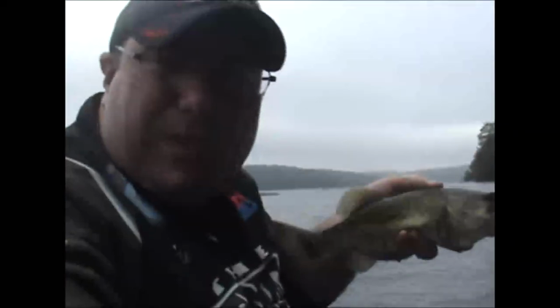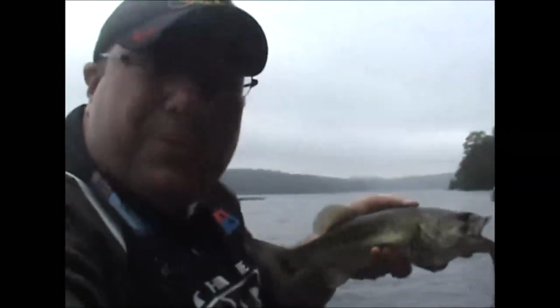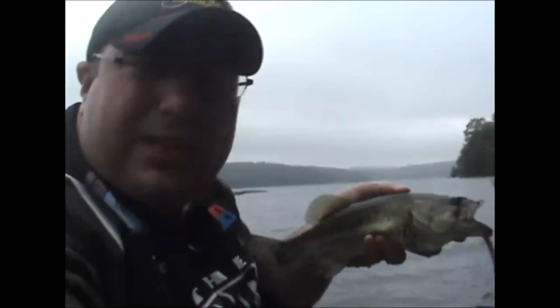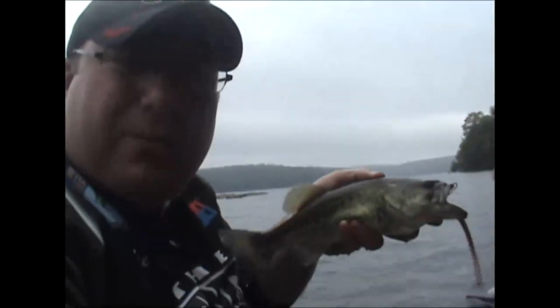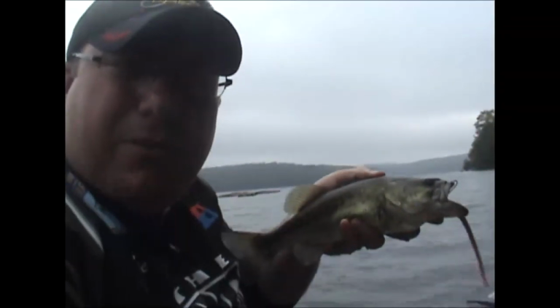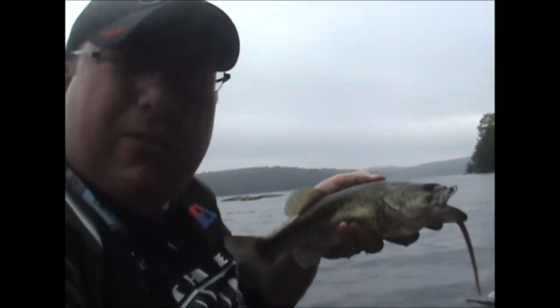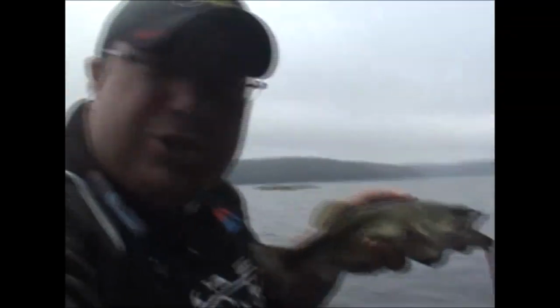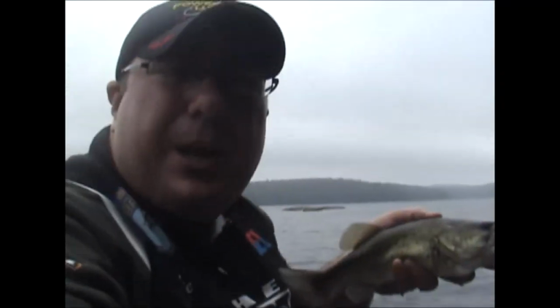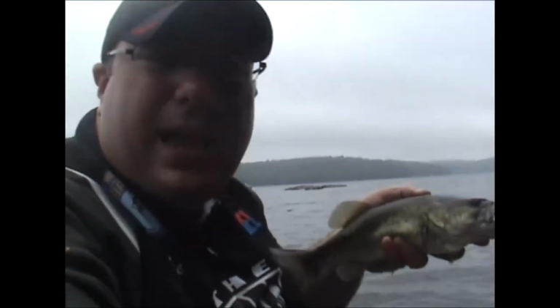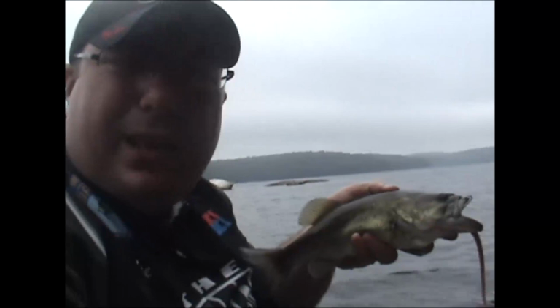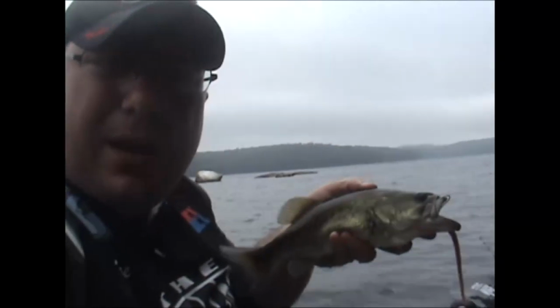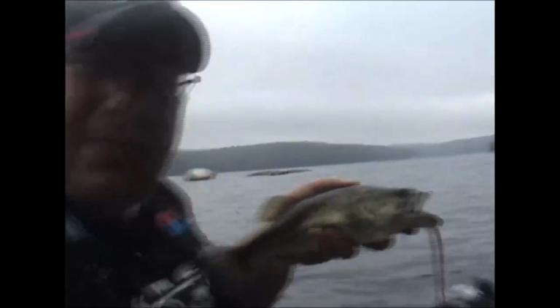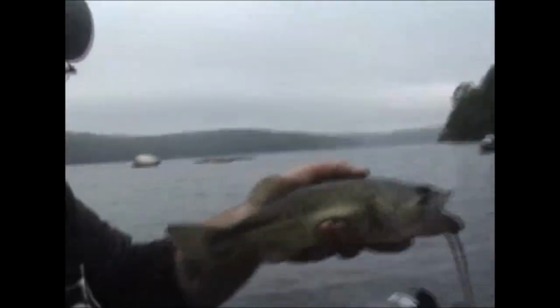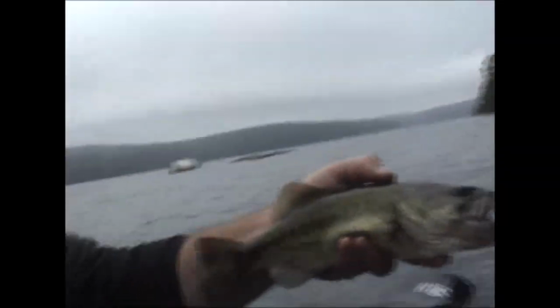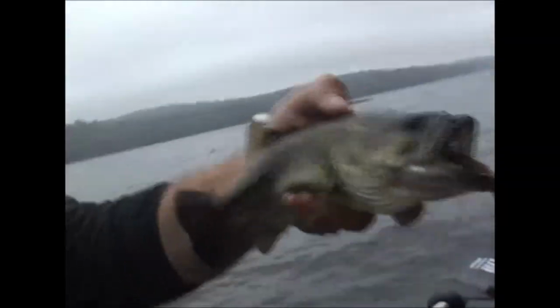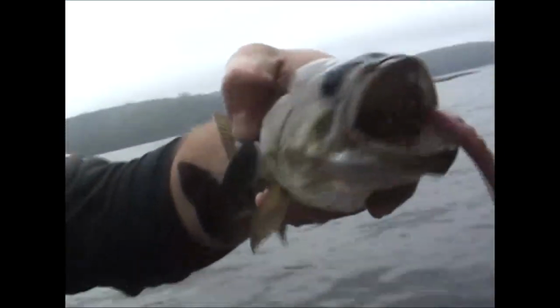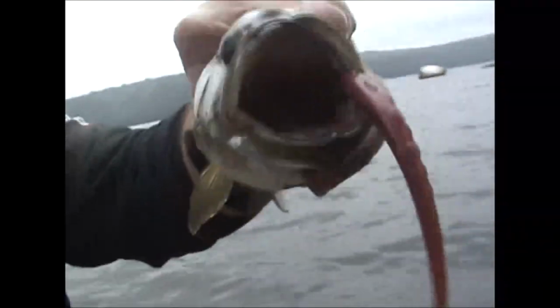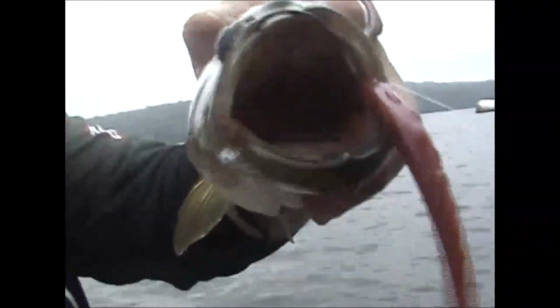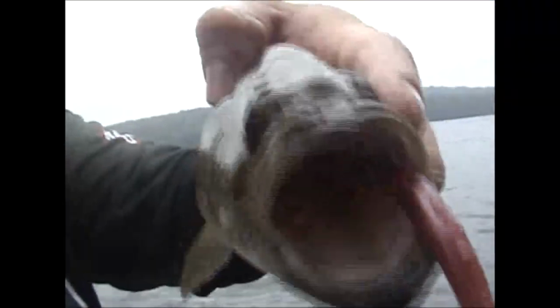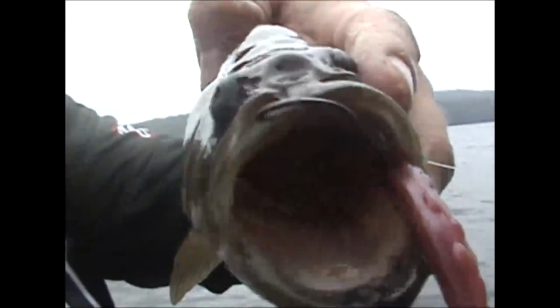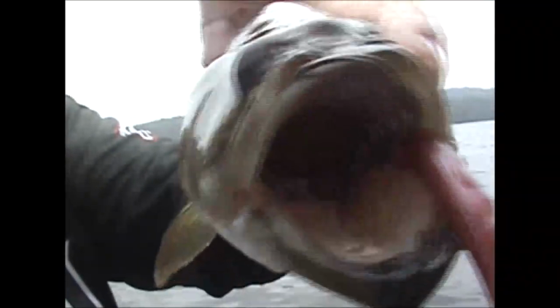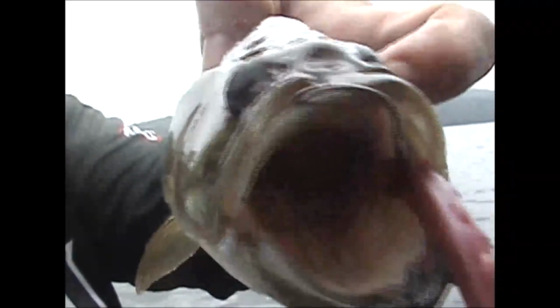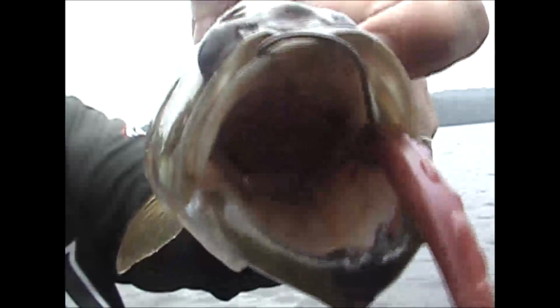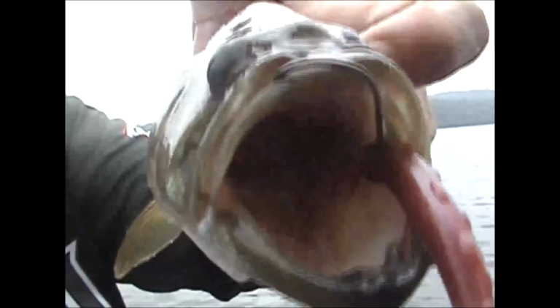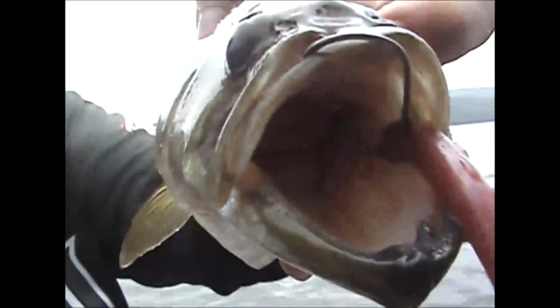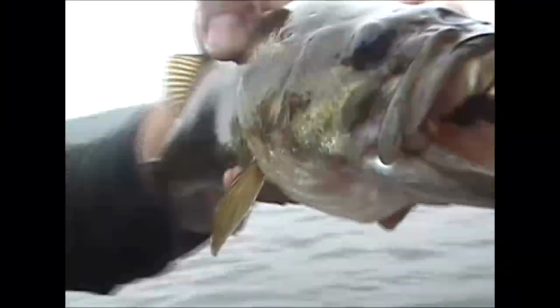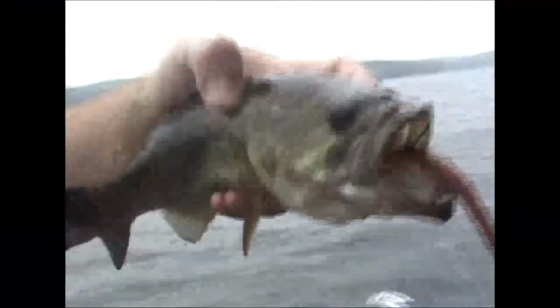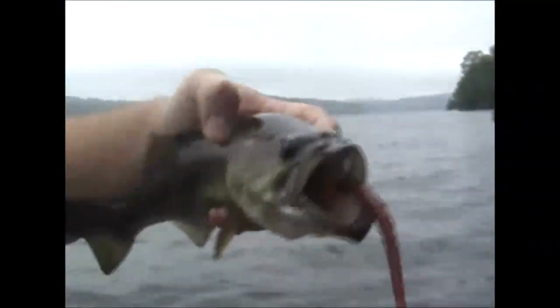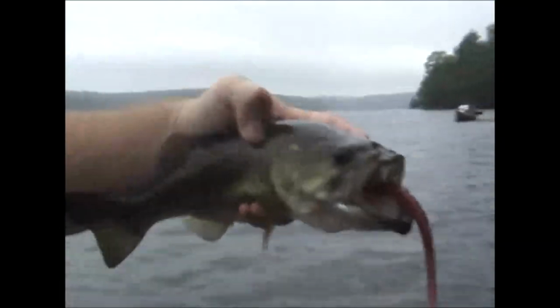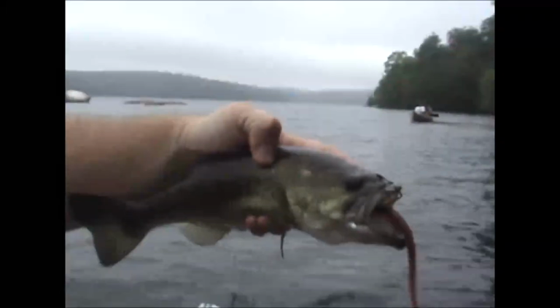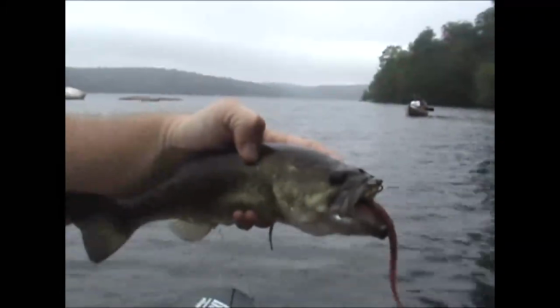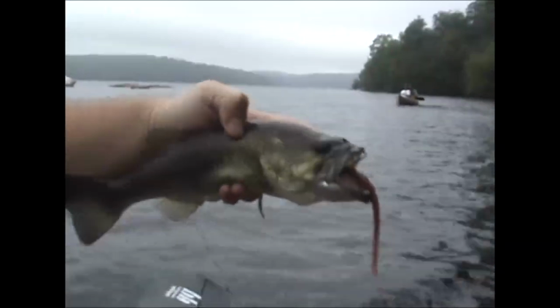Just working that tickler — I'm throwing it out, jigging it up and down, letting it hit the bottom, and this guy hit it right by the shoreline. Say hi to TV, Mr. Bass. You can't go wrong with the tickler.